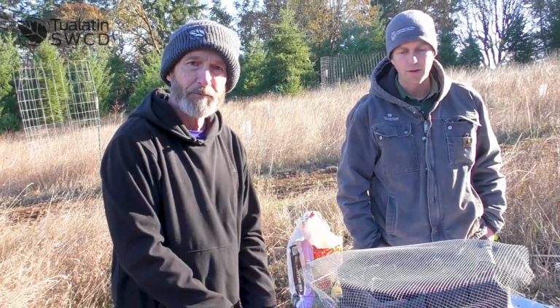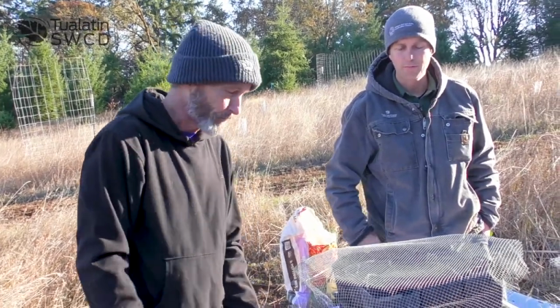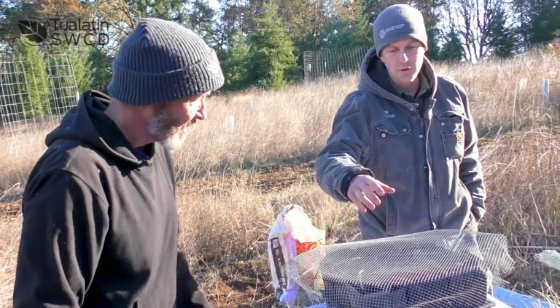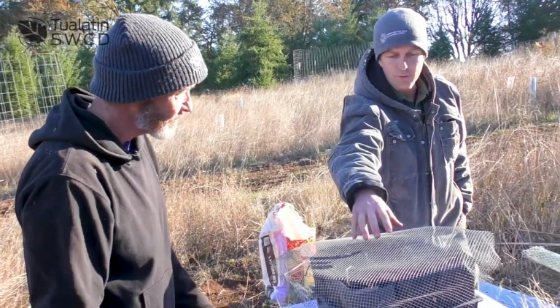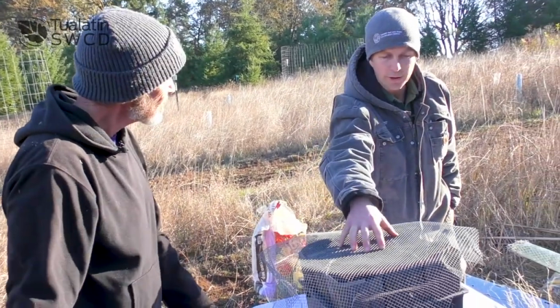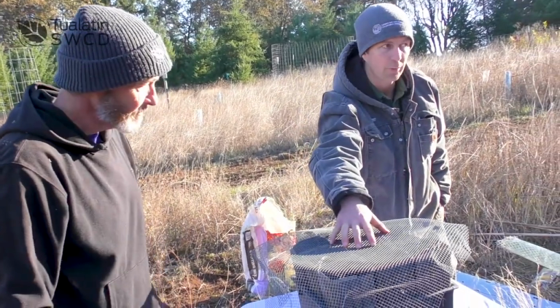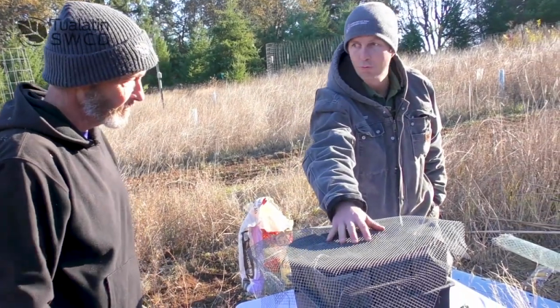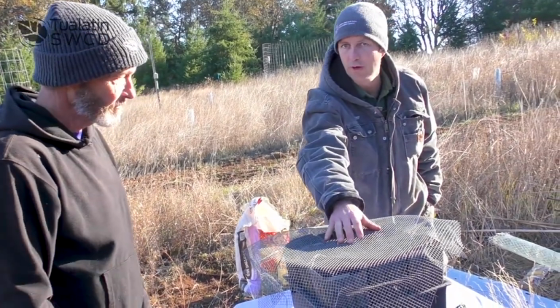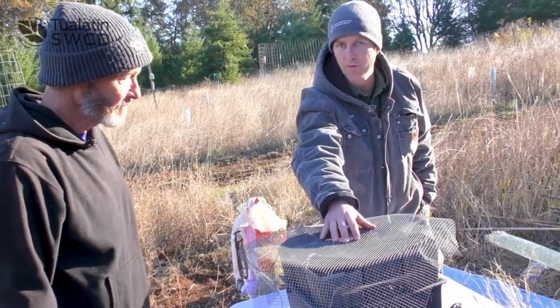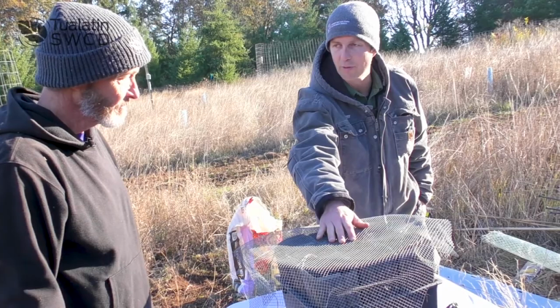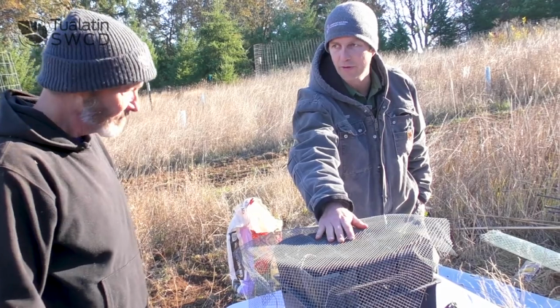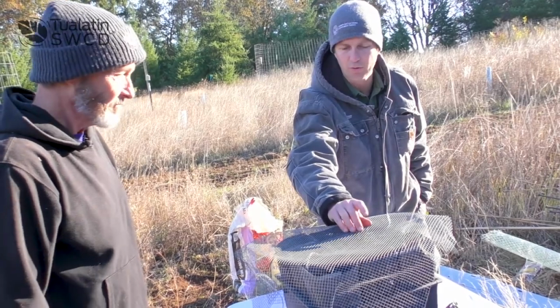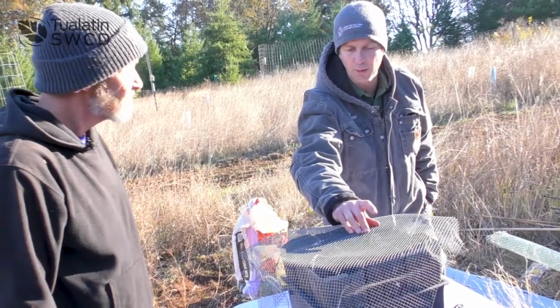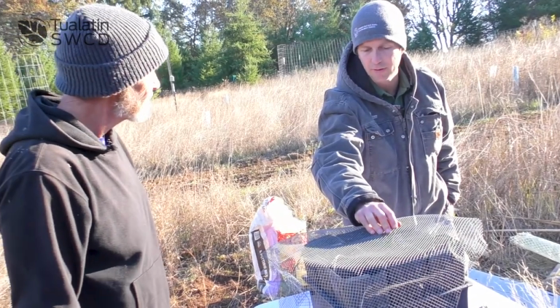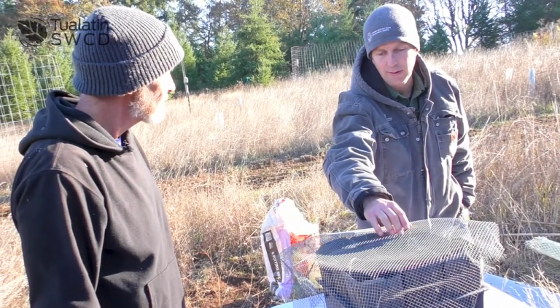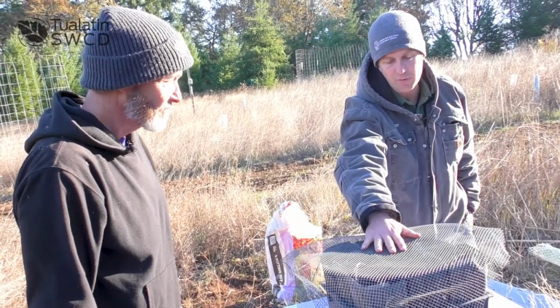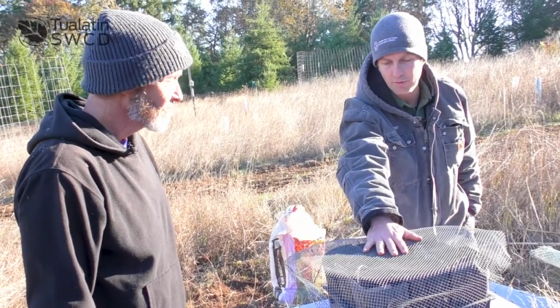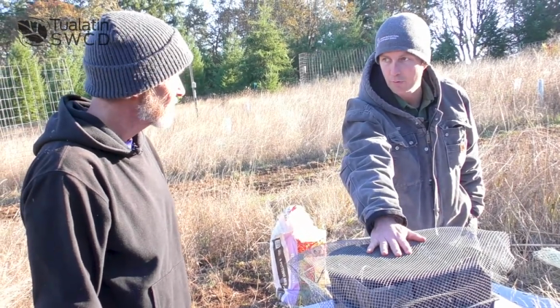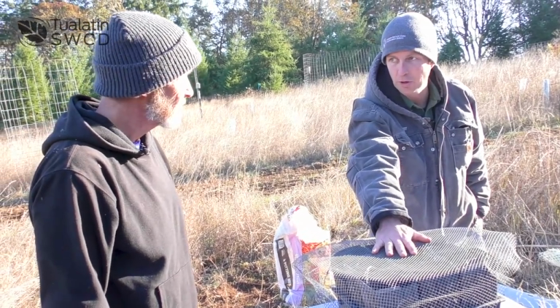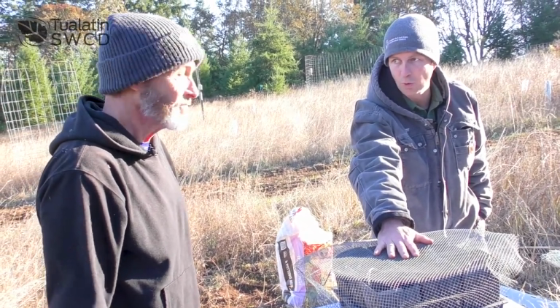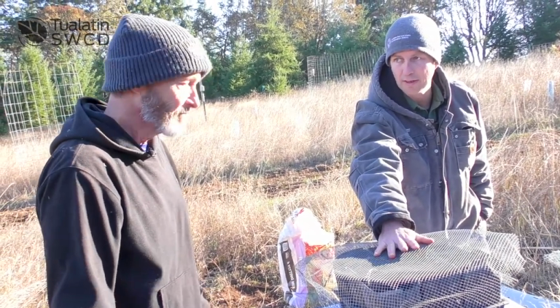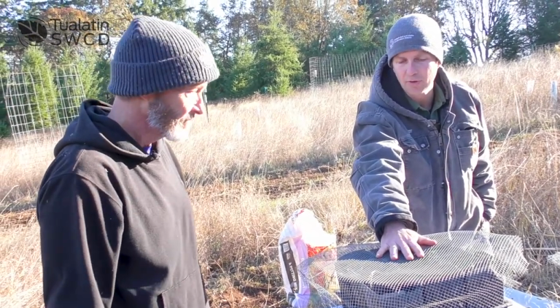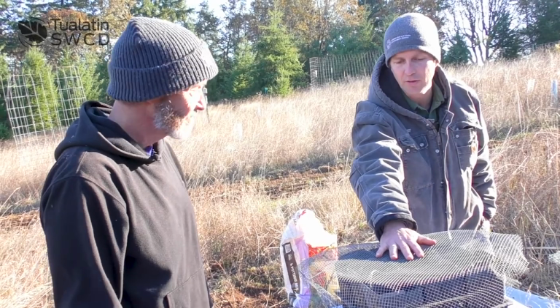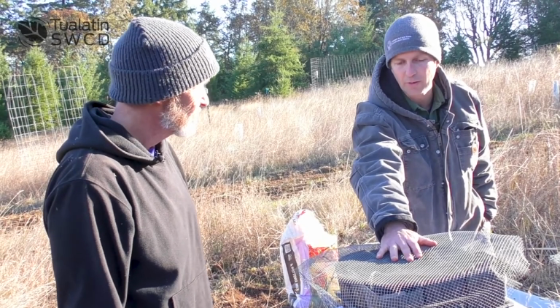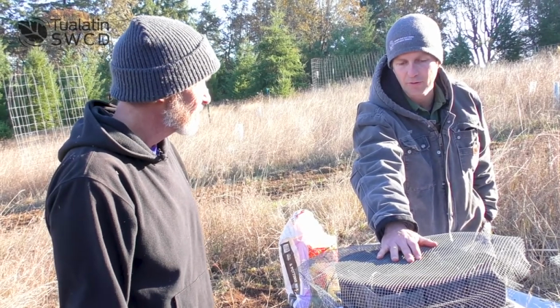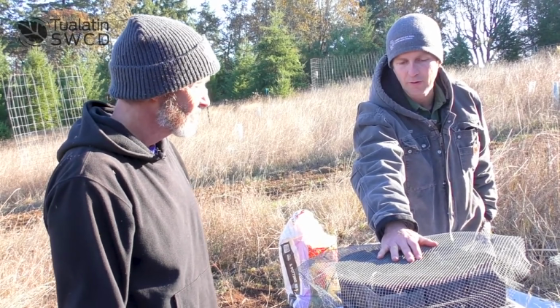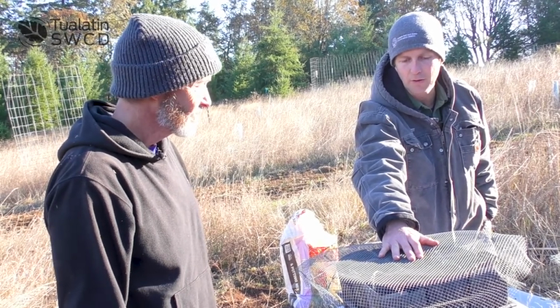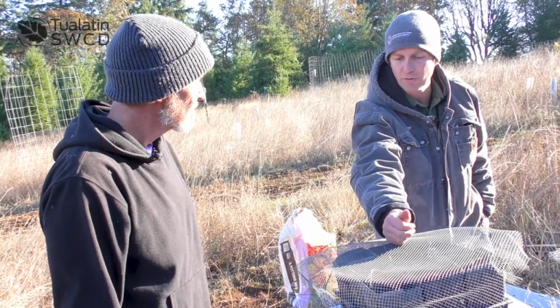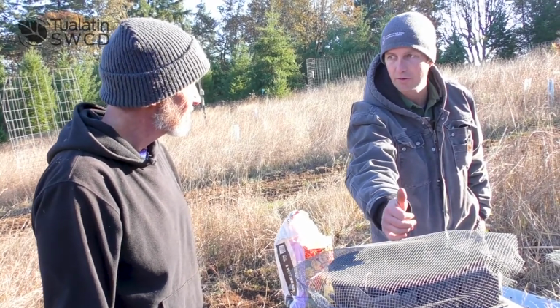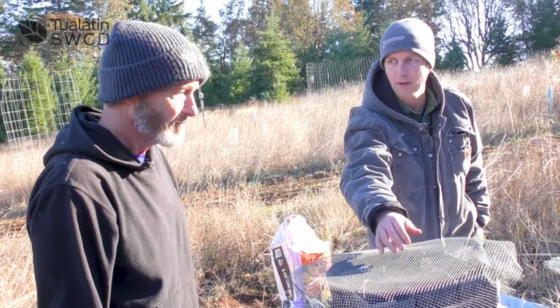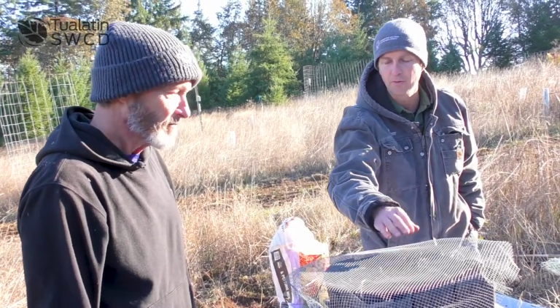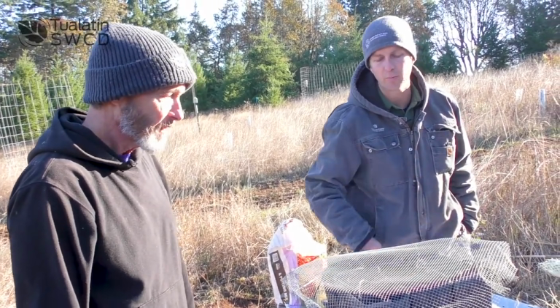I've used just a brick before to keep the mesh on there, and once they sprouted I've left this on for a while. I've seen squirrels go after the acorns even after it sprouted sometimes.